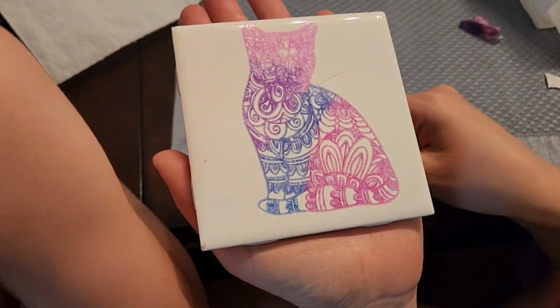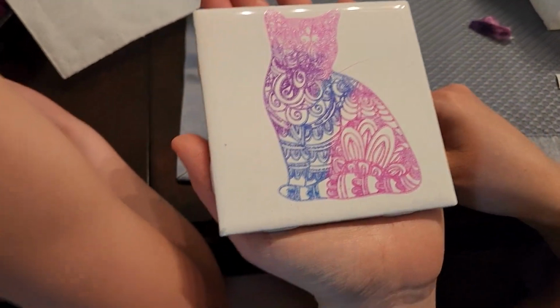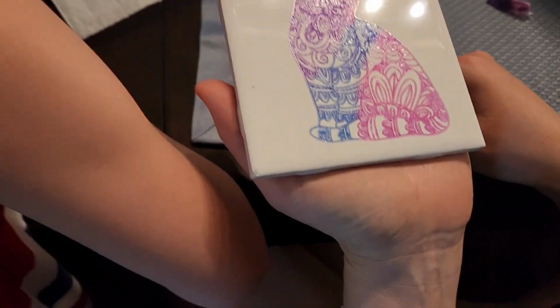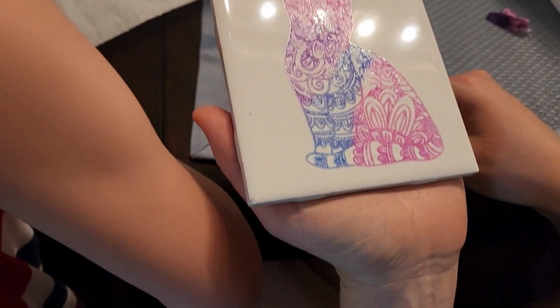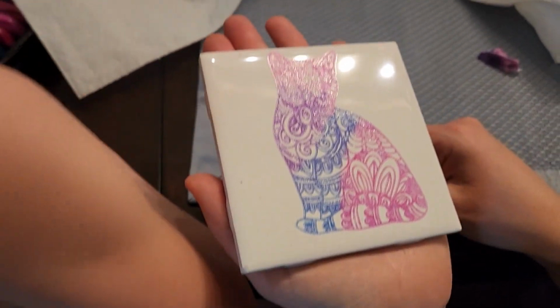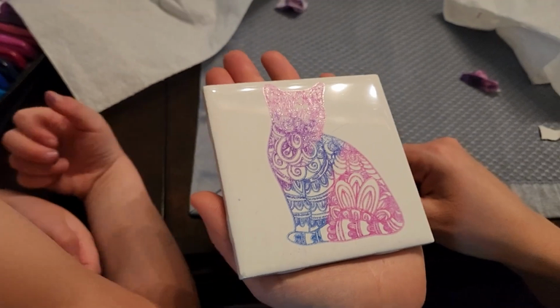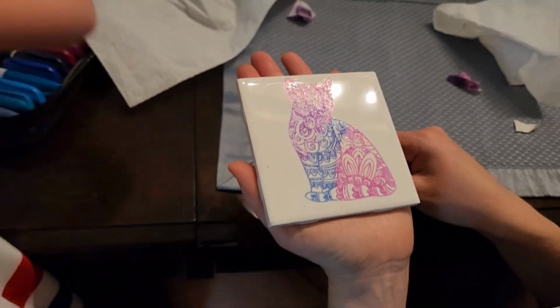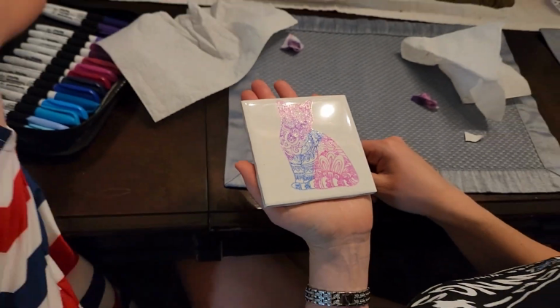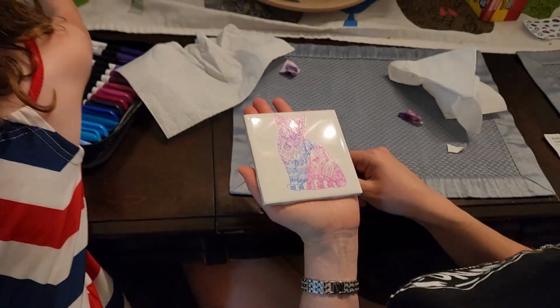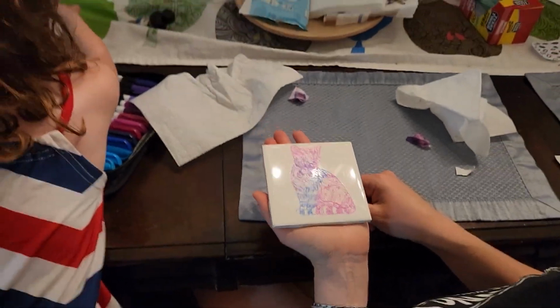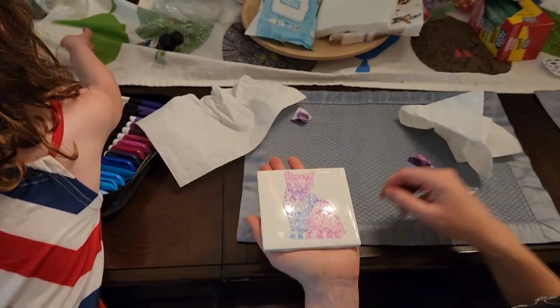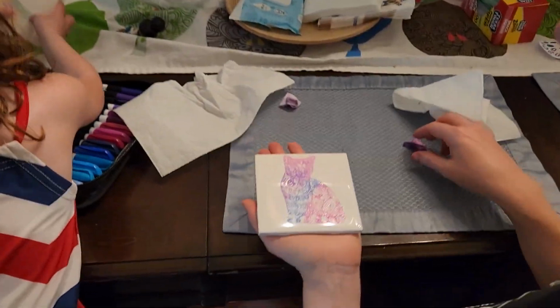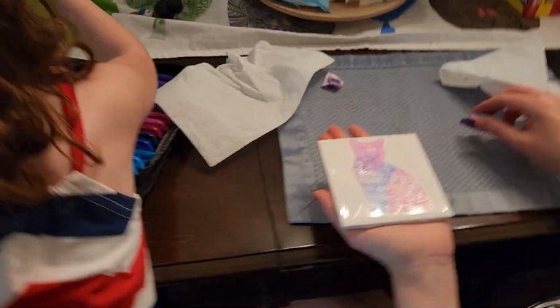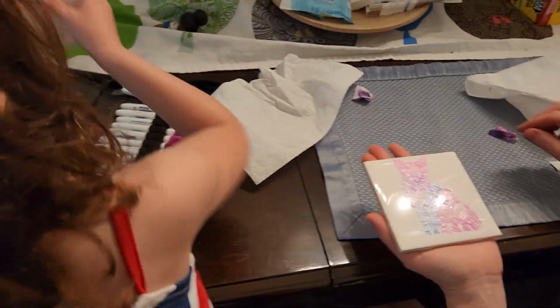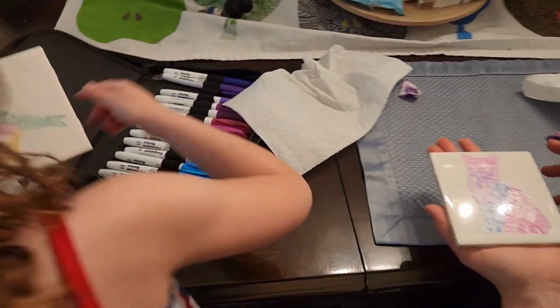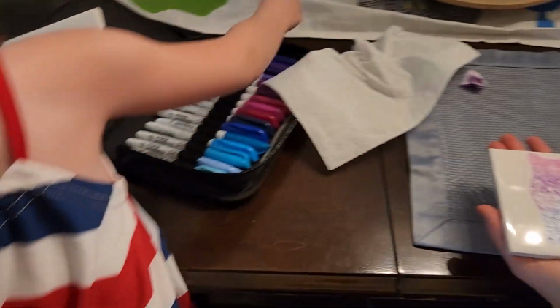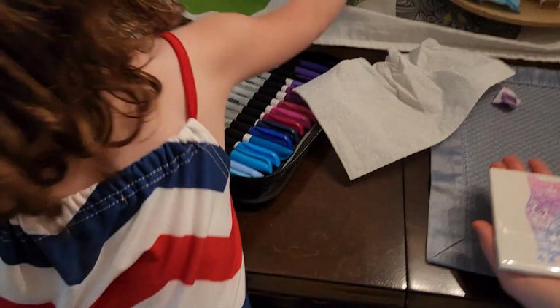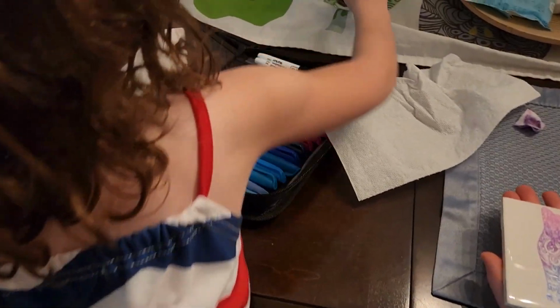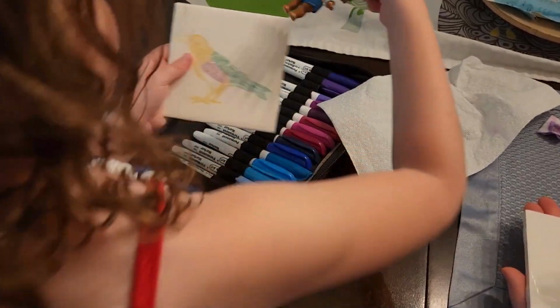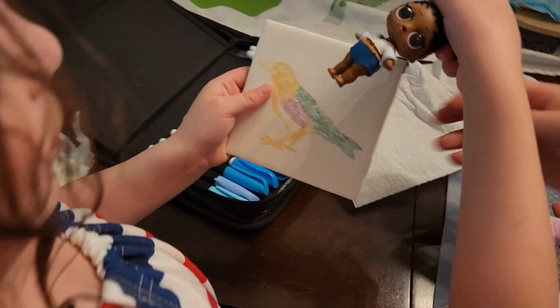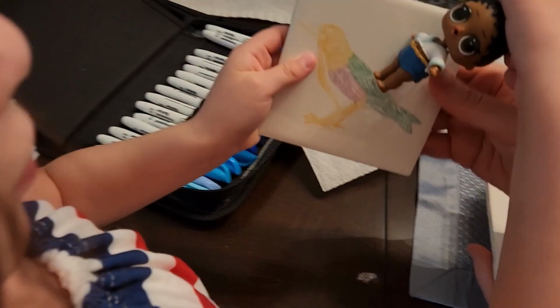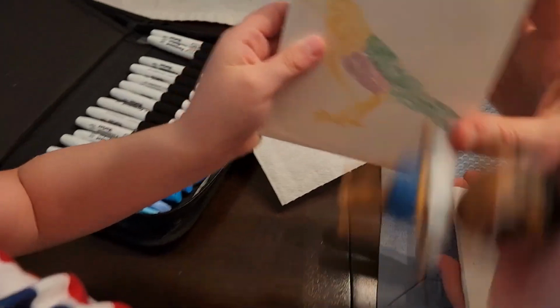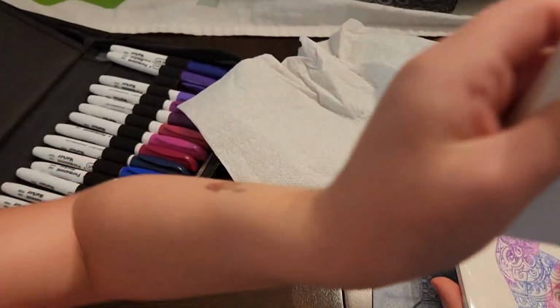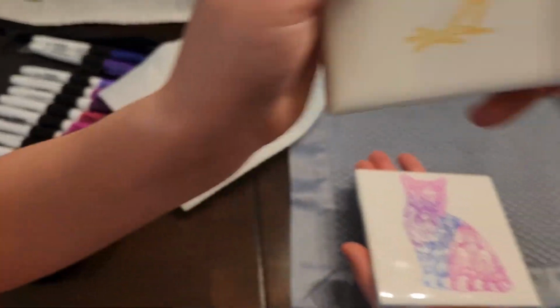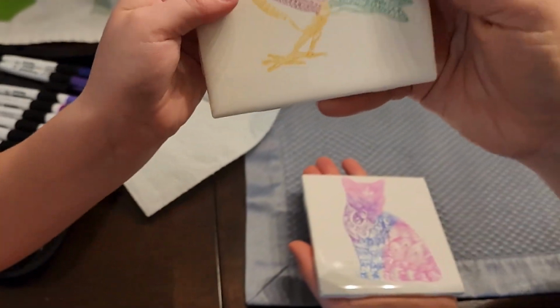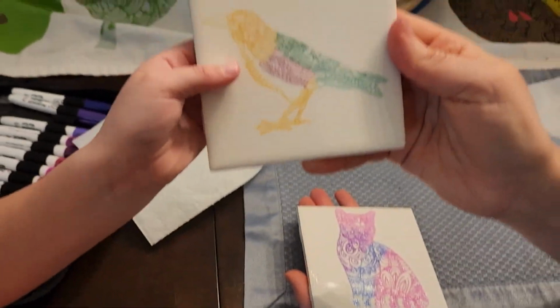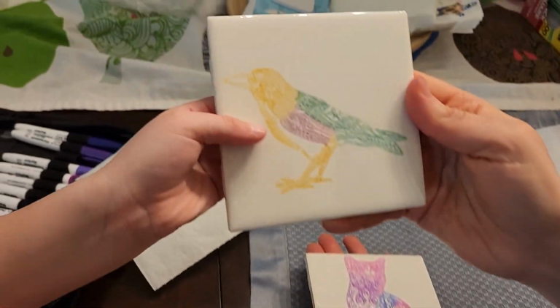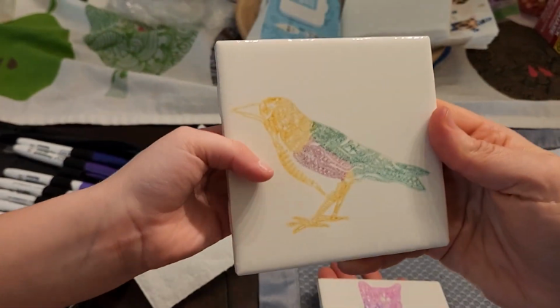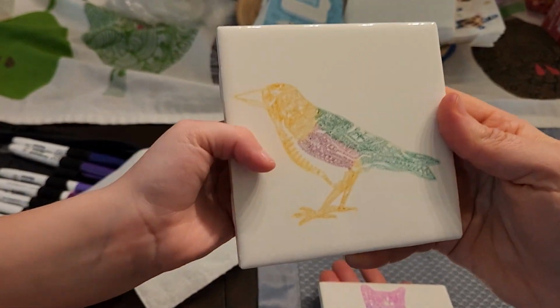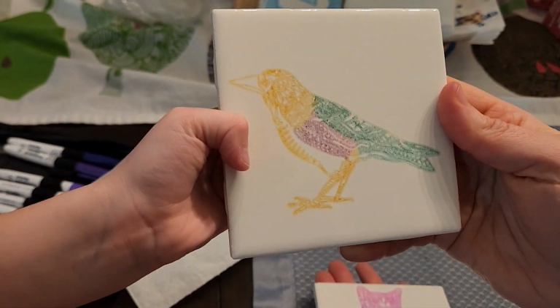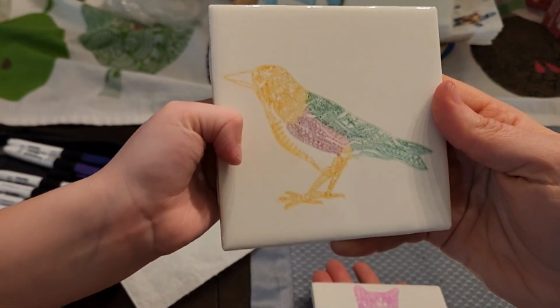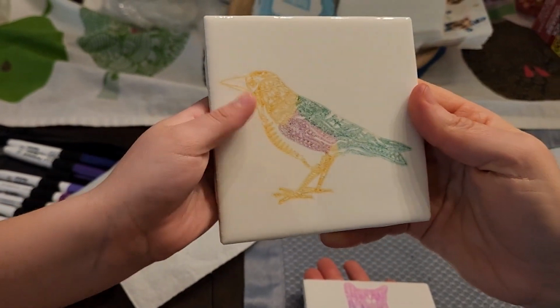Oh, it looks really good! Can you show them the other one you did, Shannon, with the crow? Yeah, here's the other one with the crow. Nice — all right!